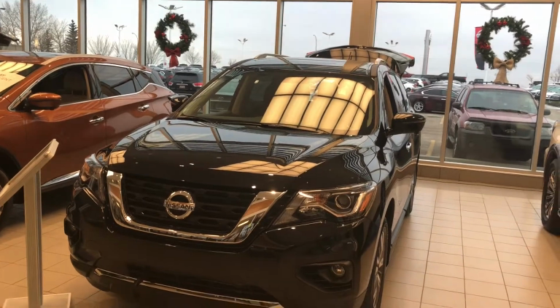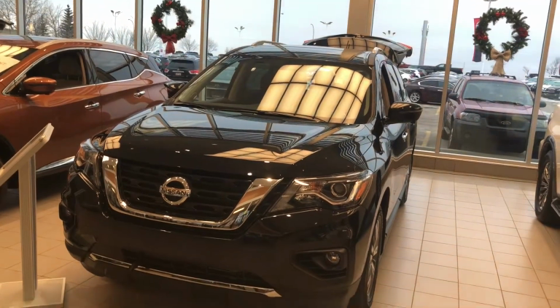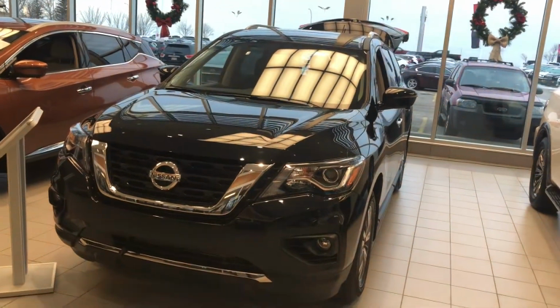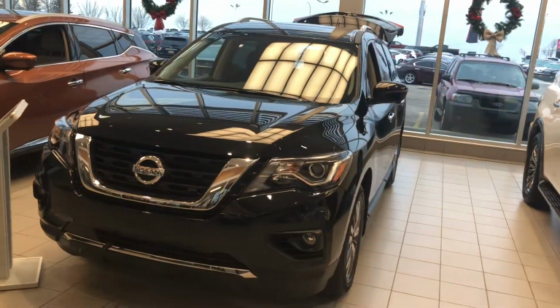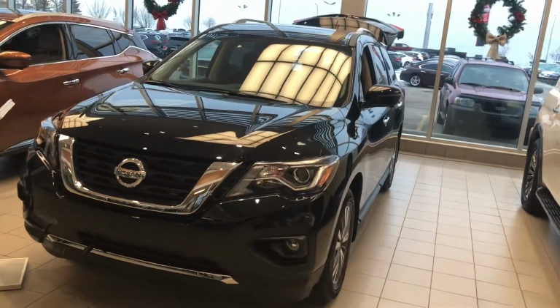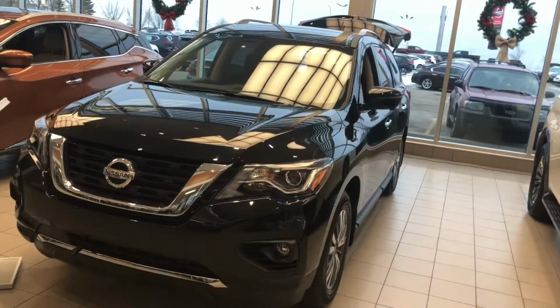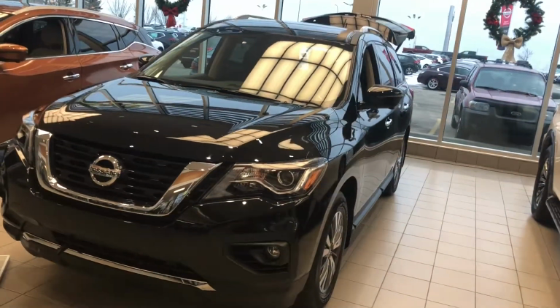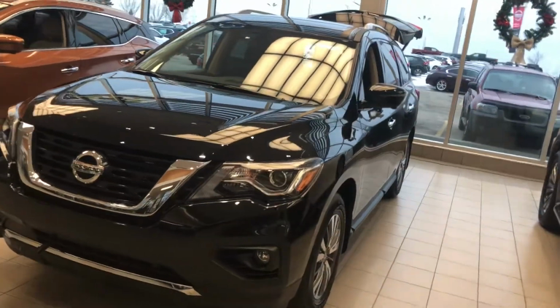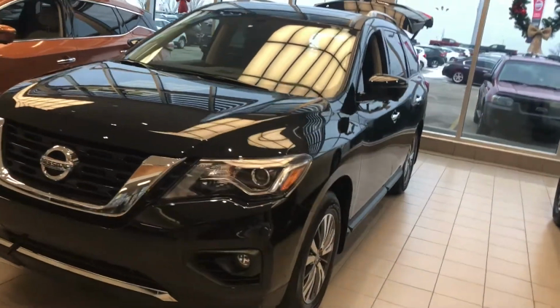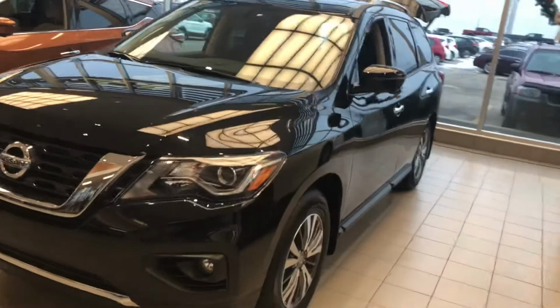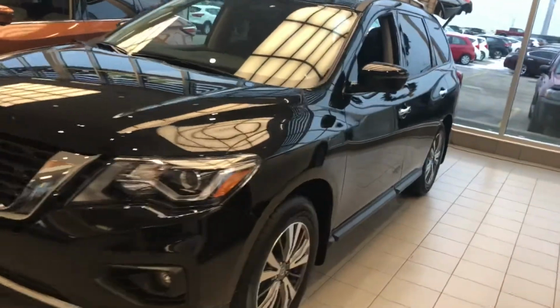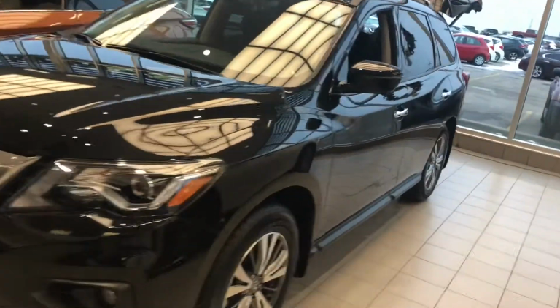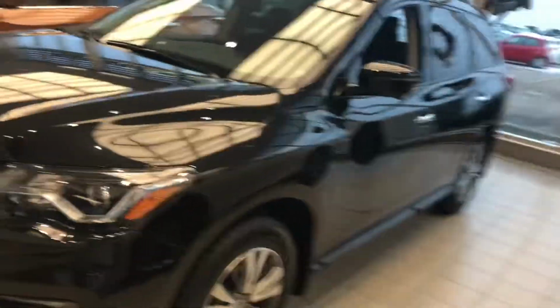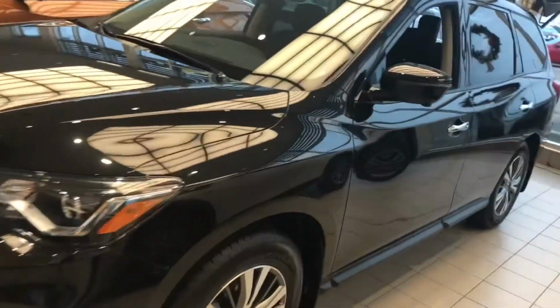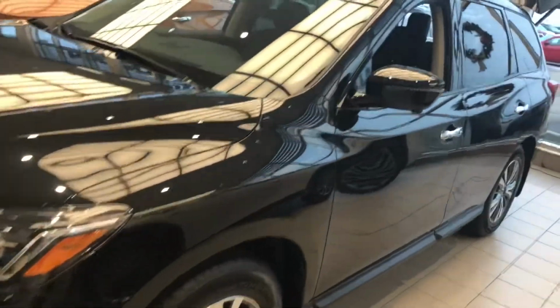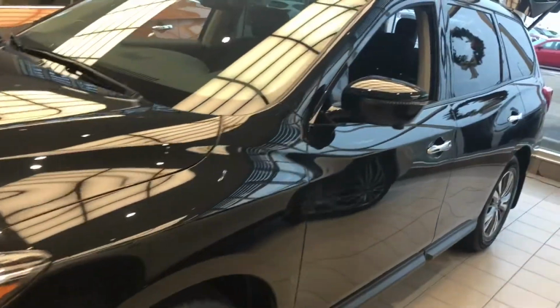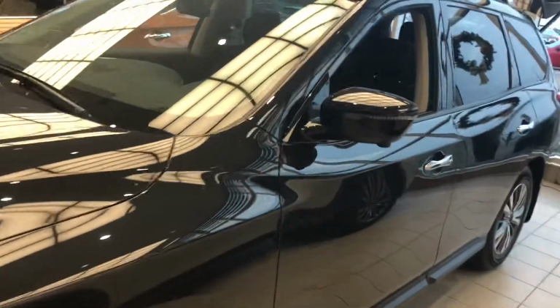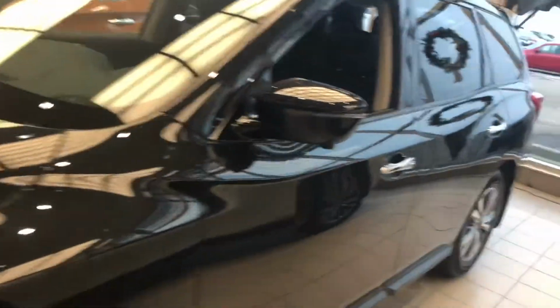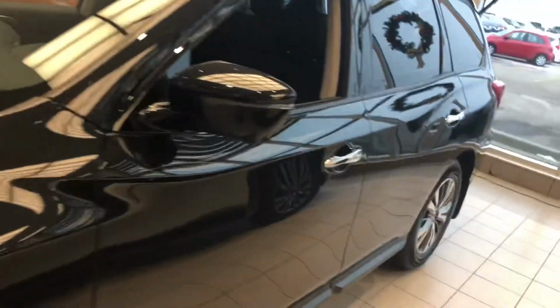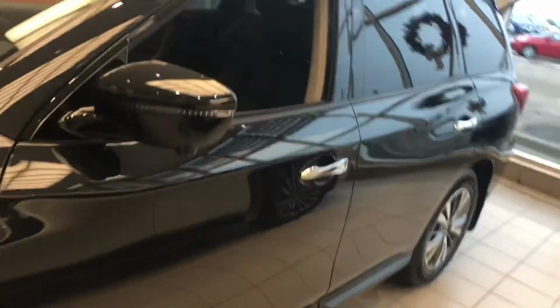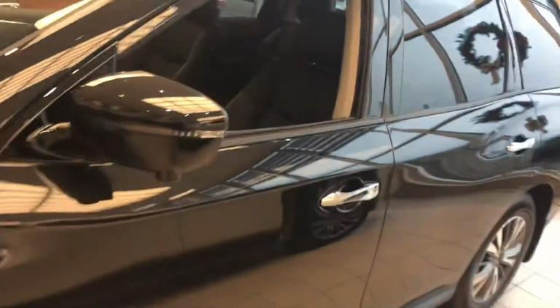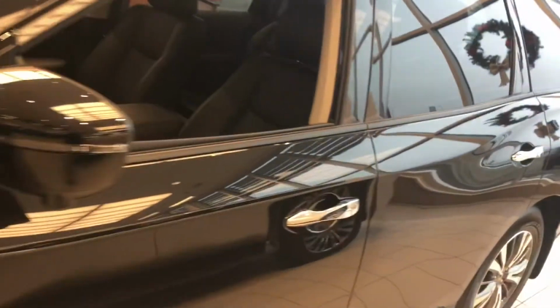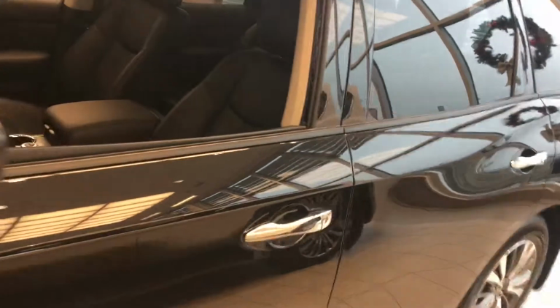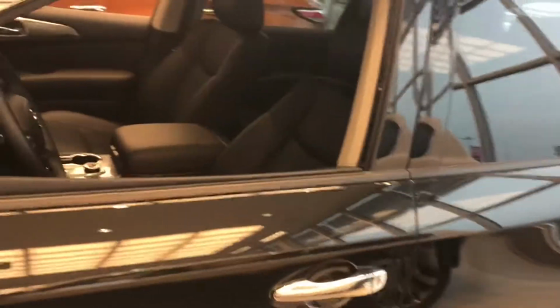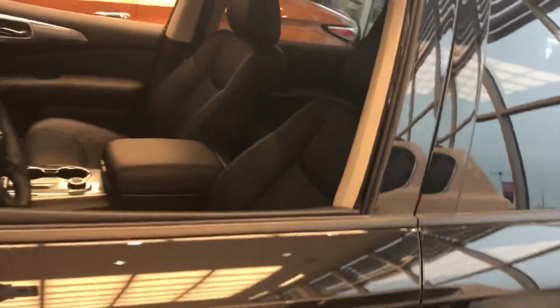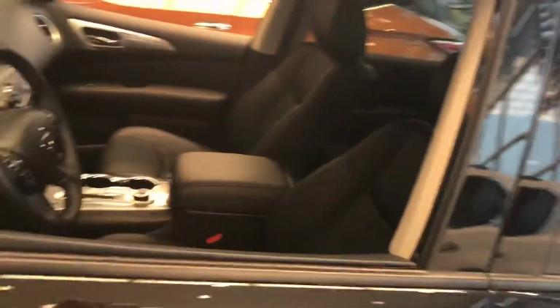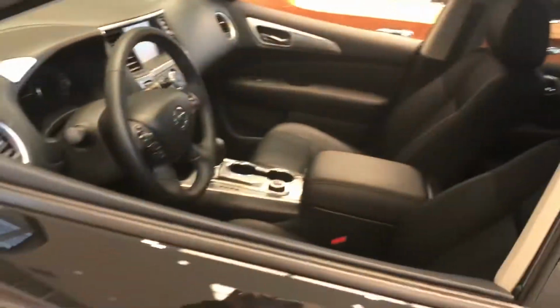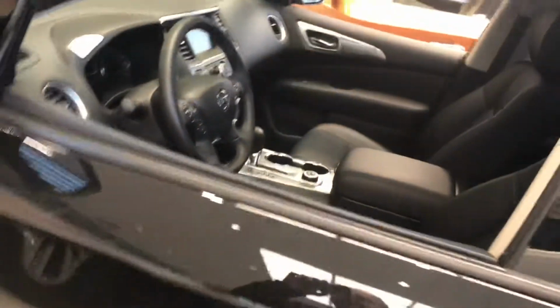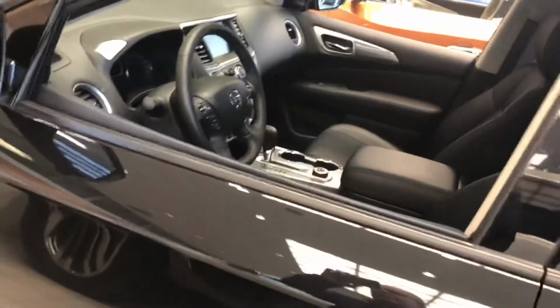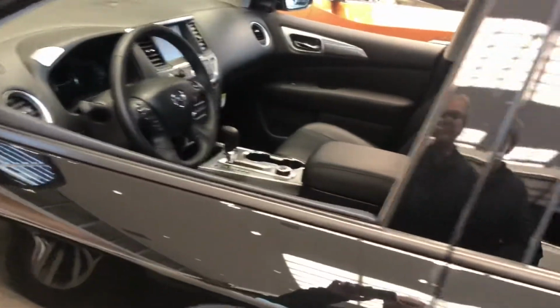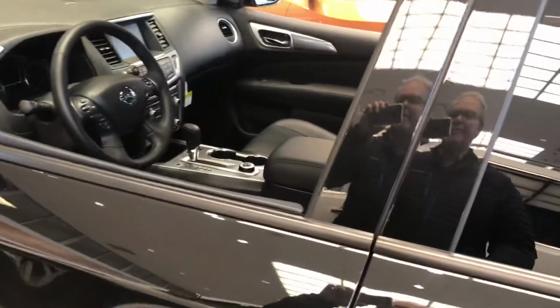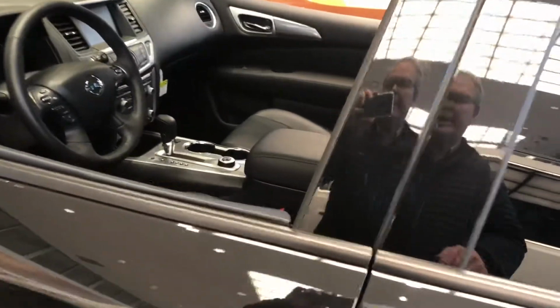Hi Adele, it's Neil from Sherwood Nissan. I'm doing a short video for you on the 2018 Nissan Pathfinder SL that we were inquiring about. The SL is second from the top in the Pathfinder line.